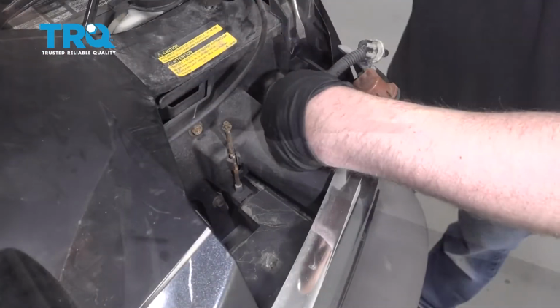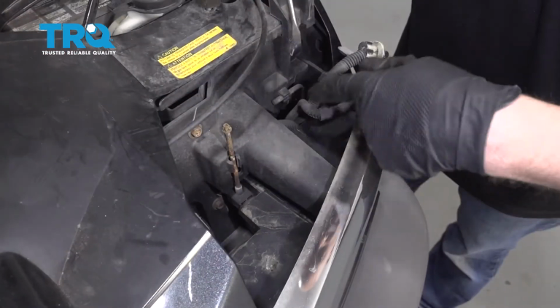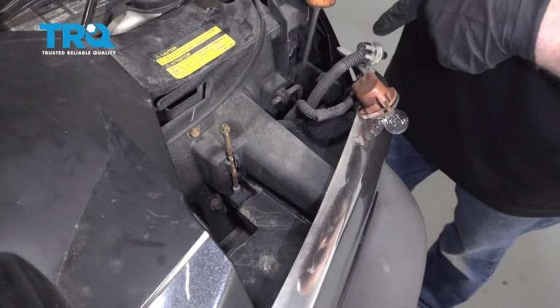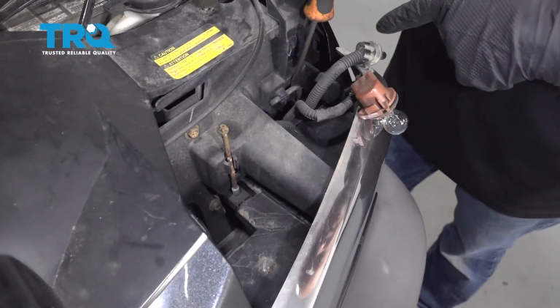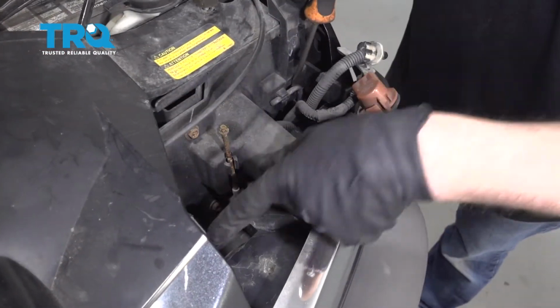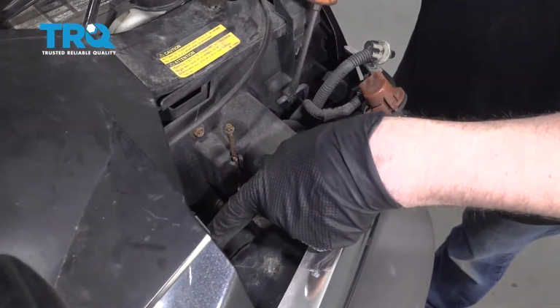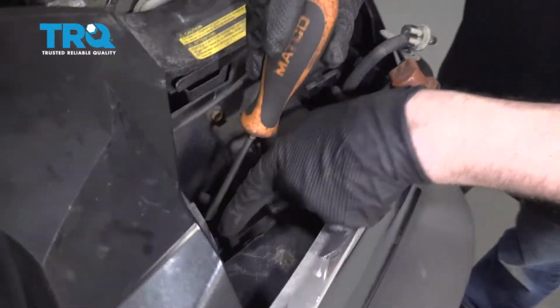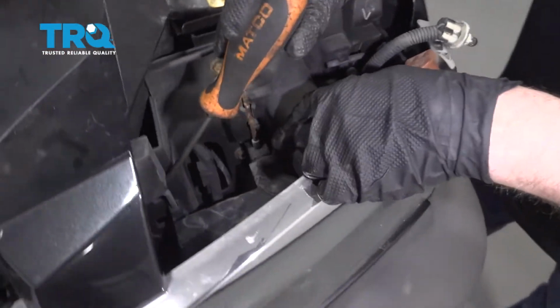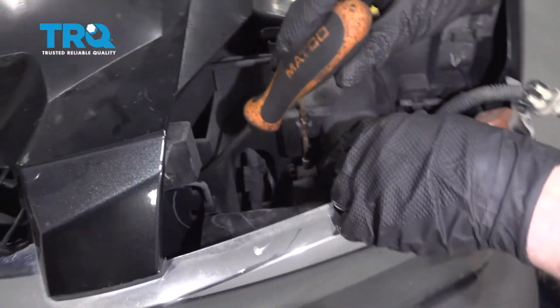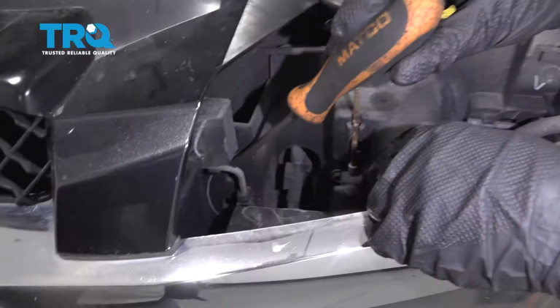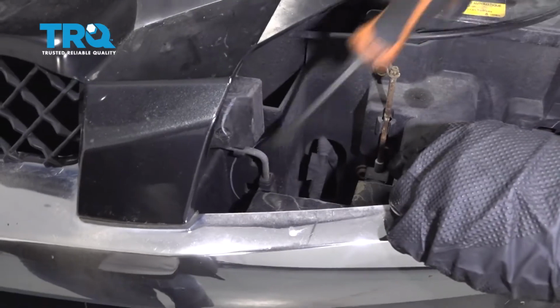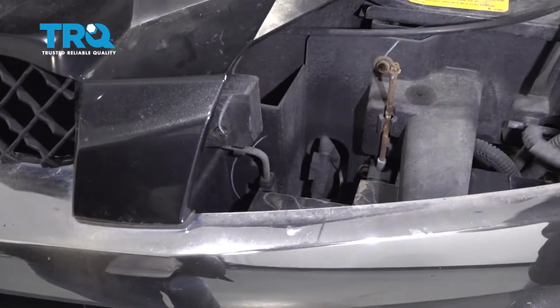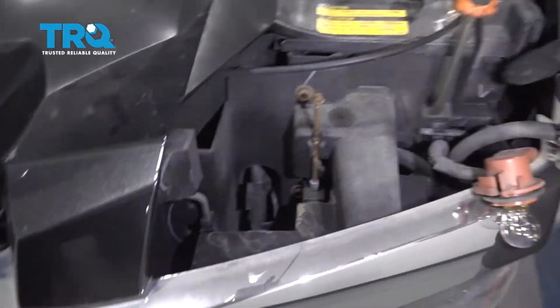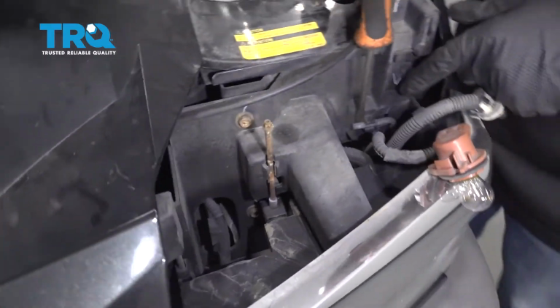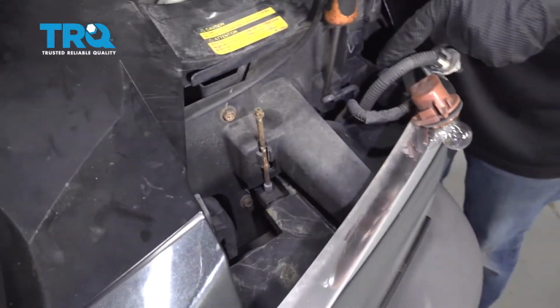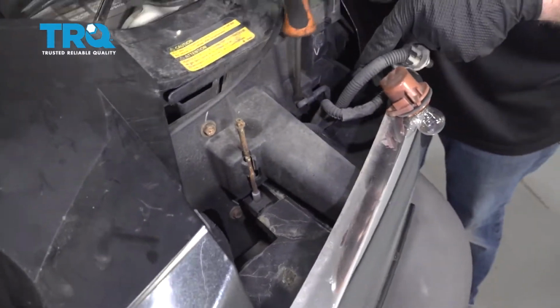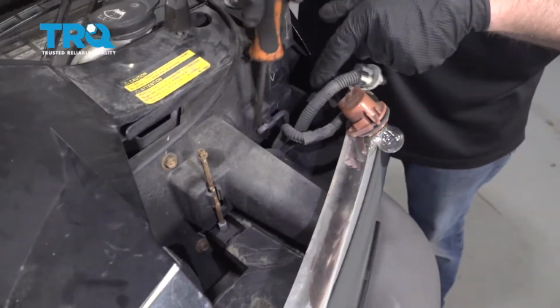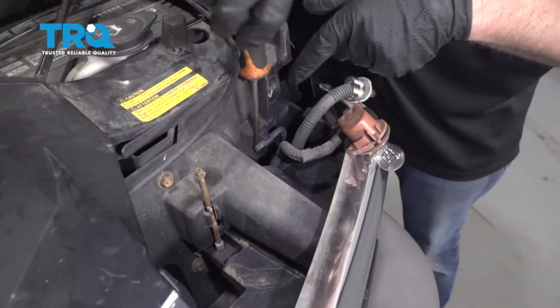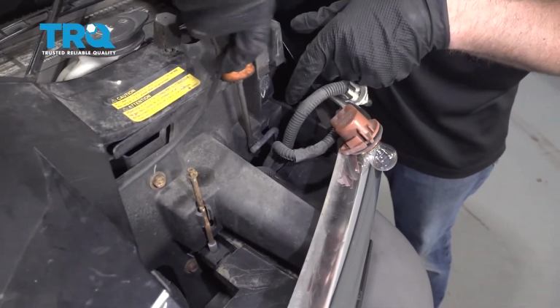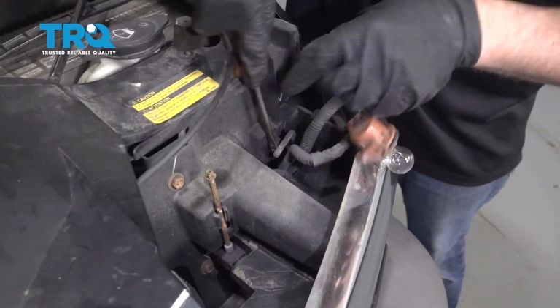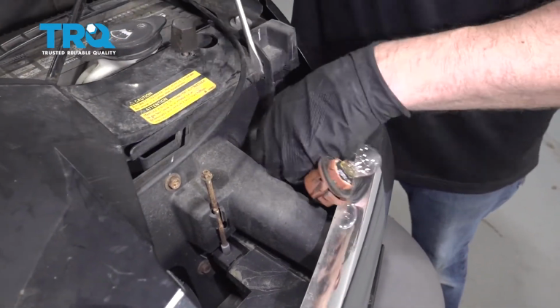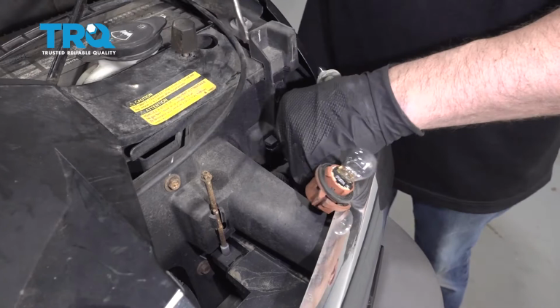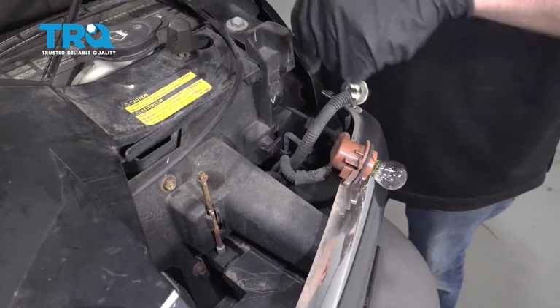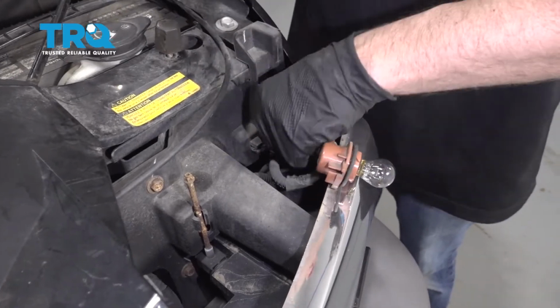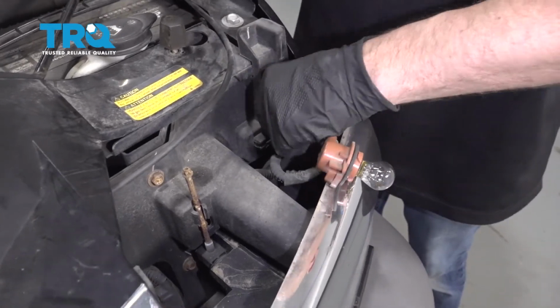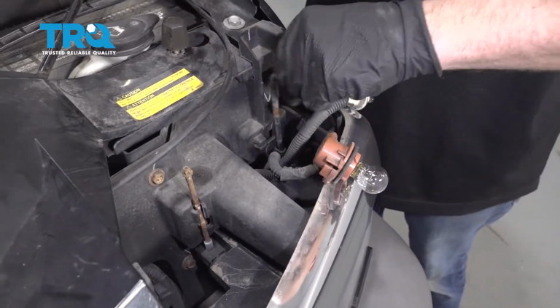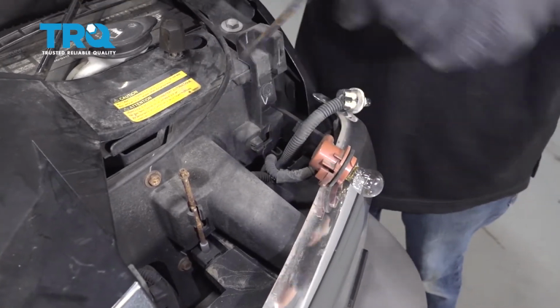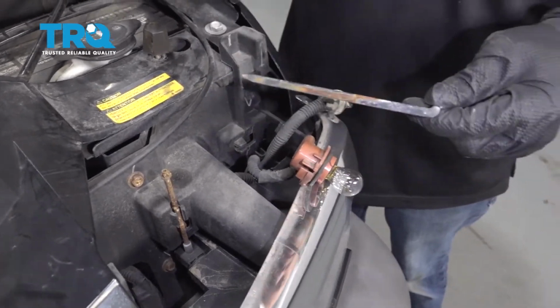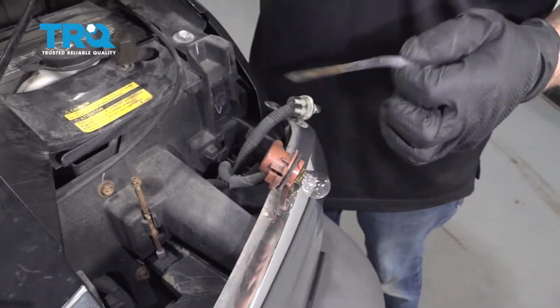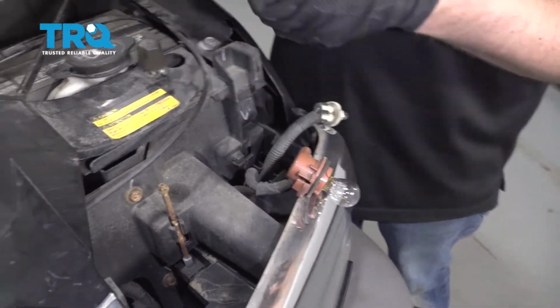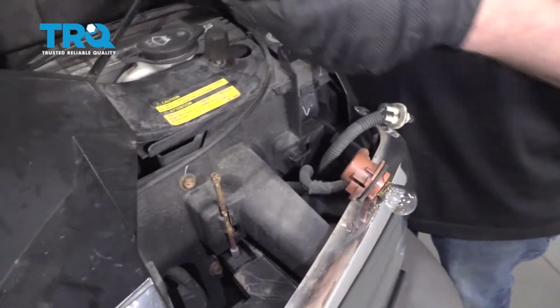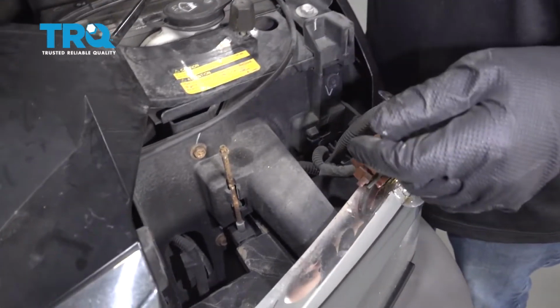There's two pins — there's one right here and there's one over here. We're gonna take those out. Just take your screwdriver, rotate it, and then slide the pin out. Do the same on the other side.